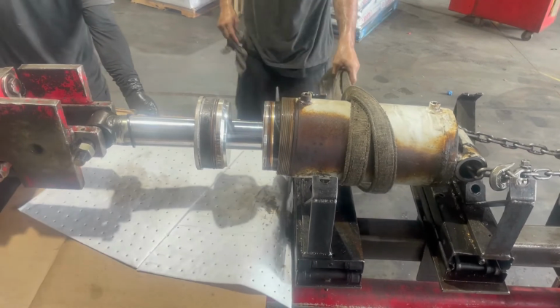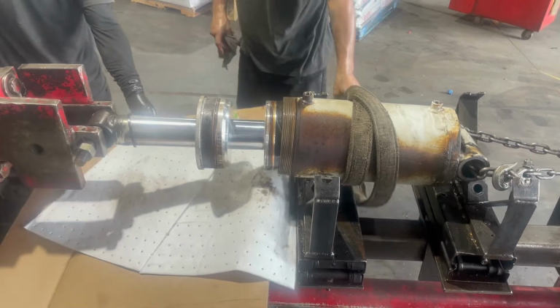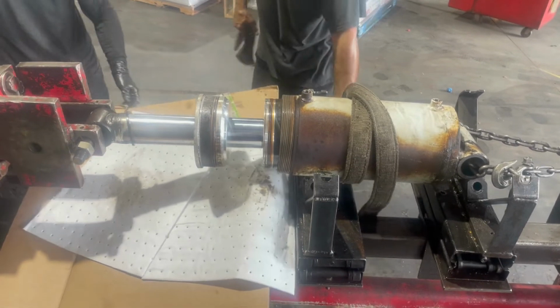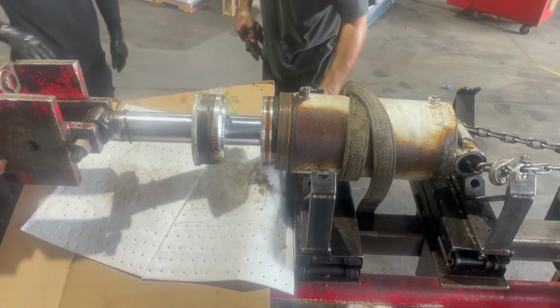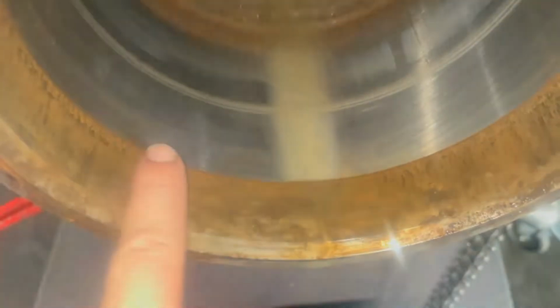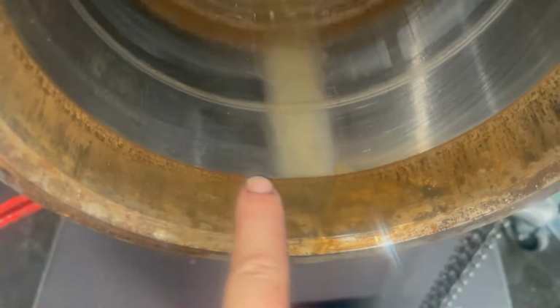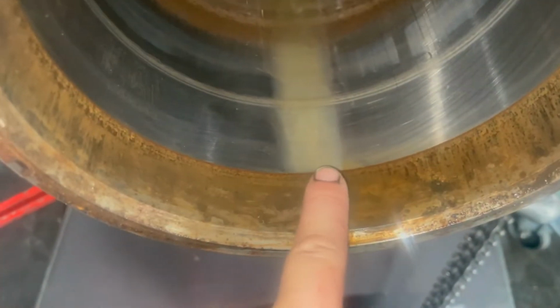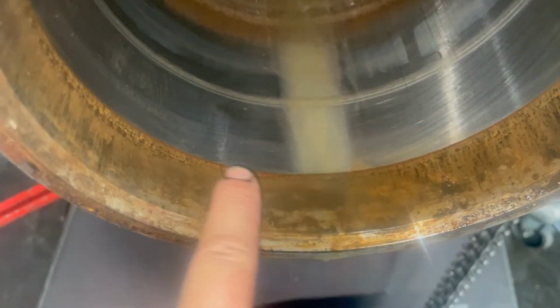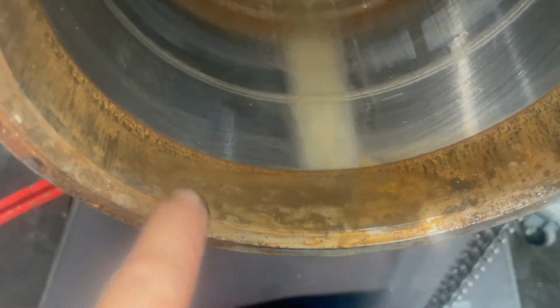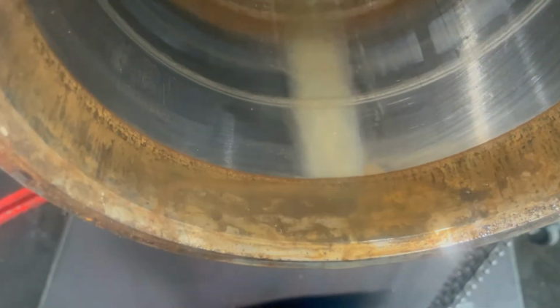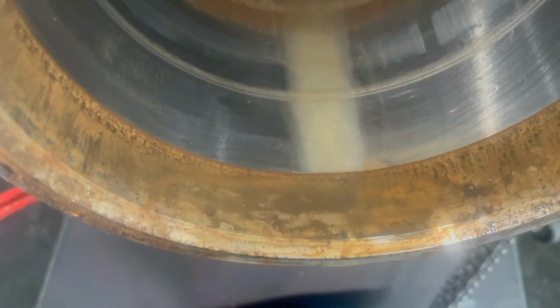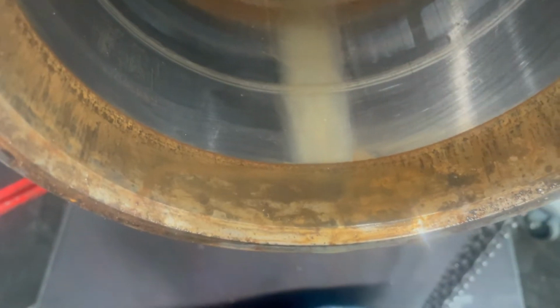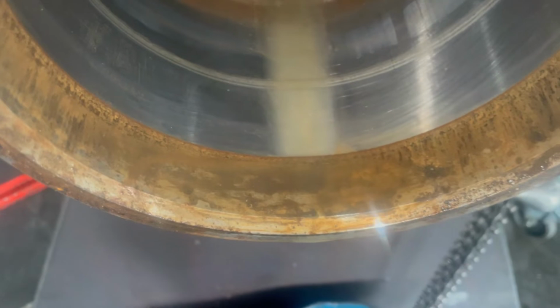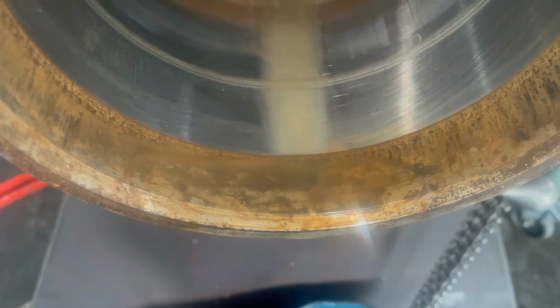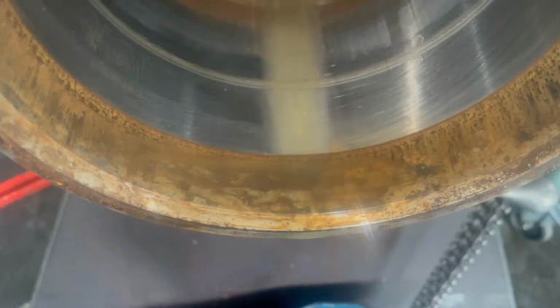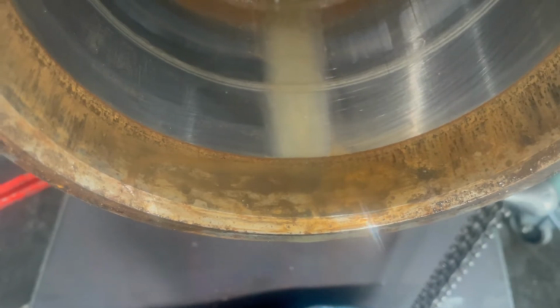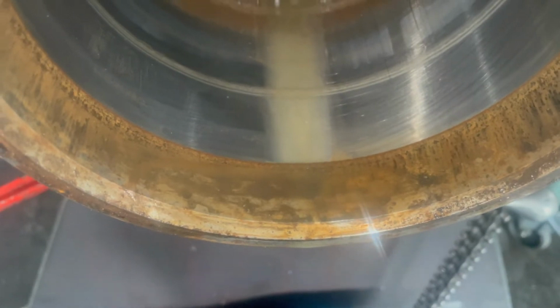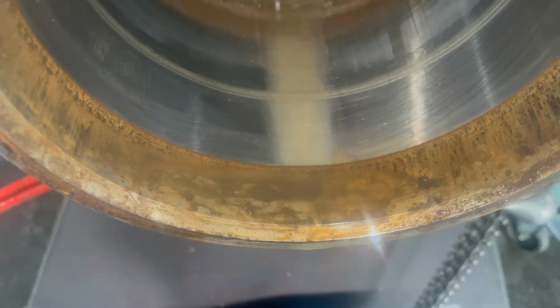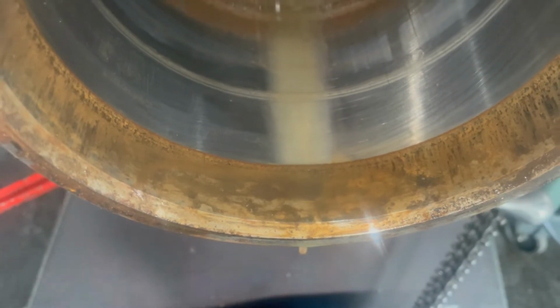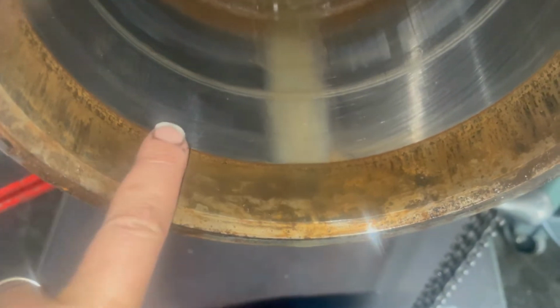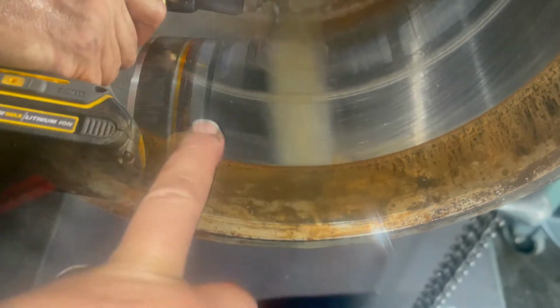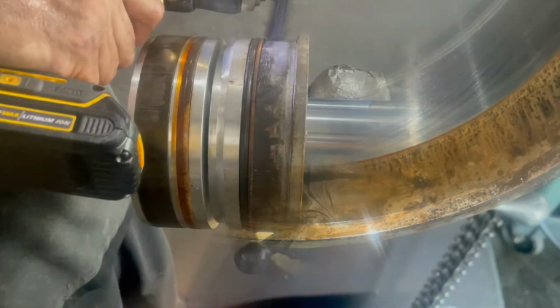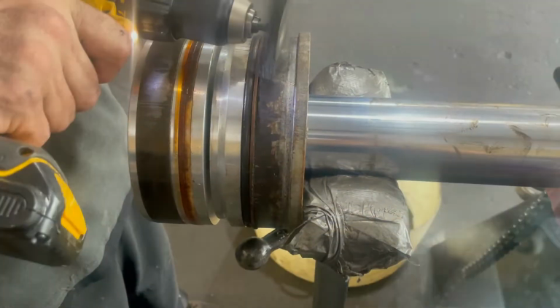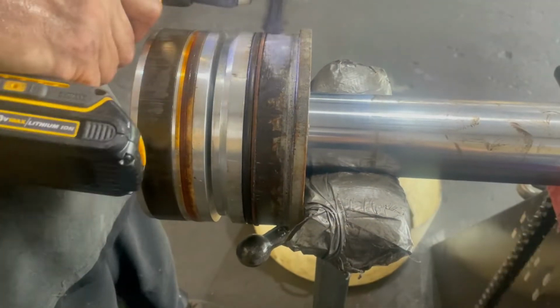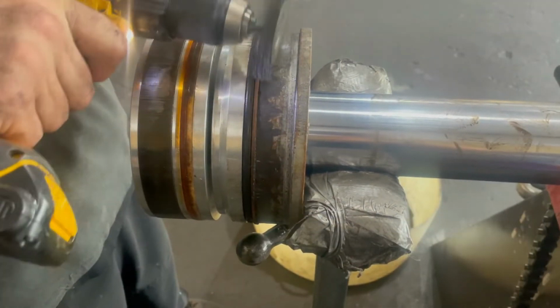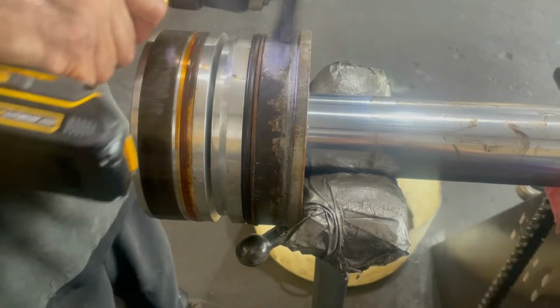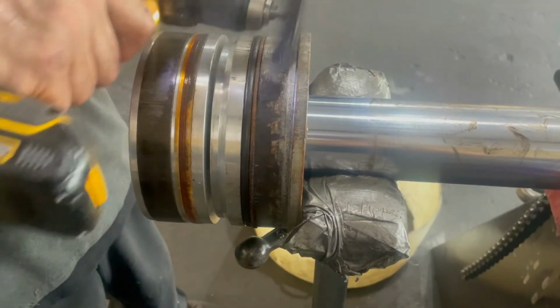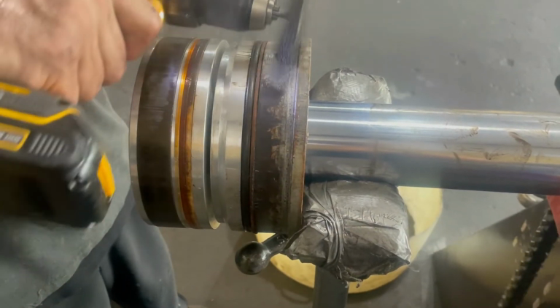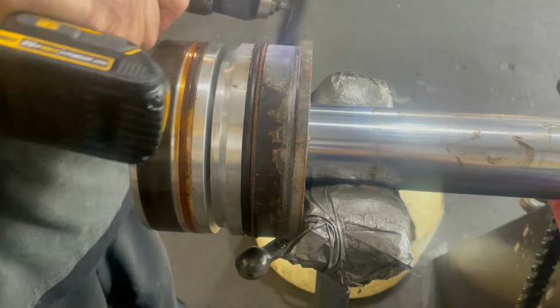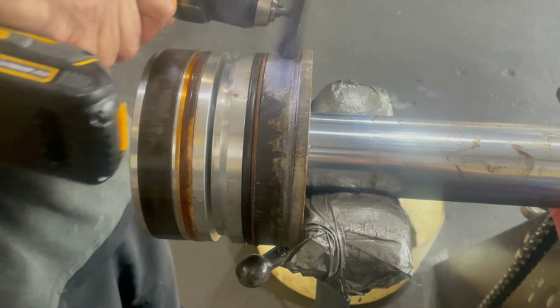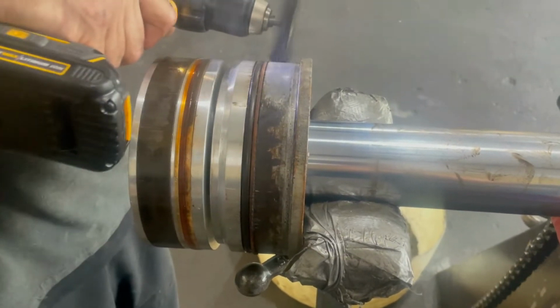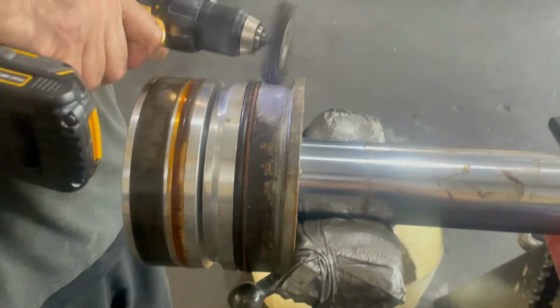And finally there it is. You can see that is what was holding it in — just that little bit of dirt. And now comes all the cleaning.